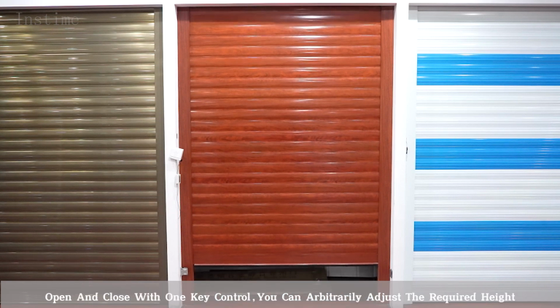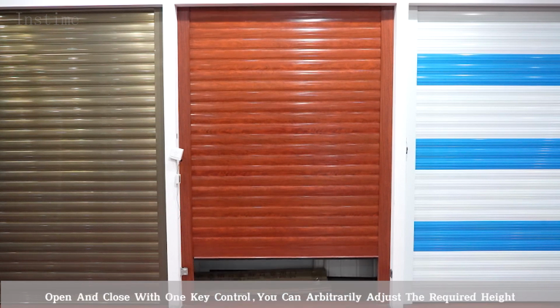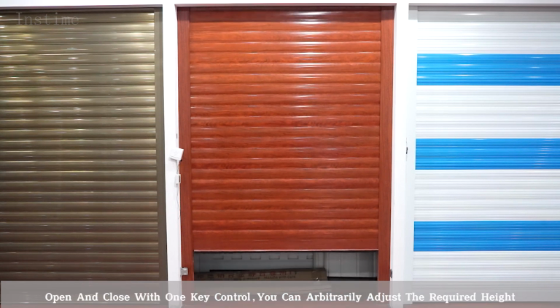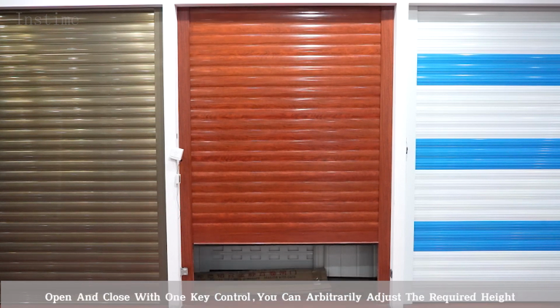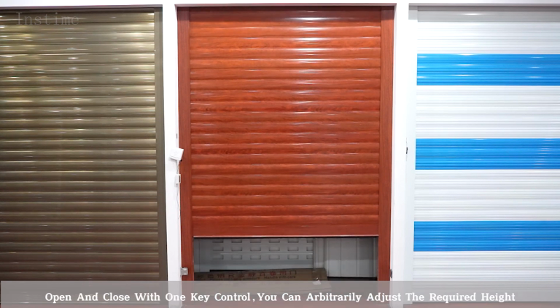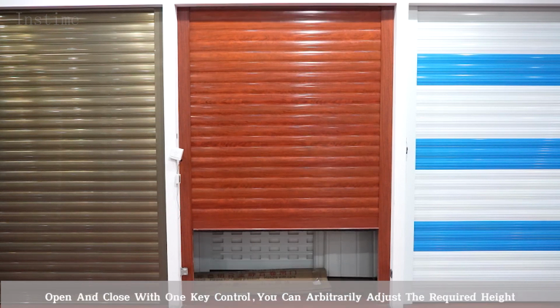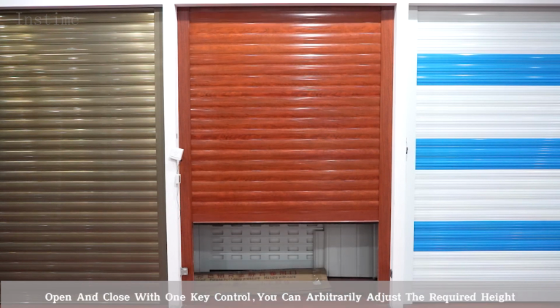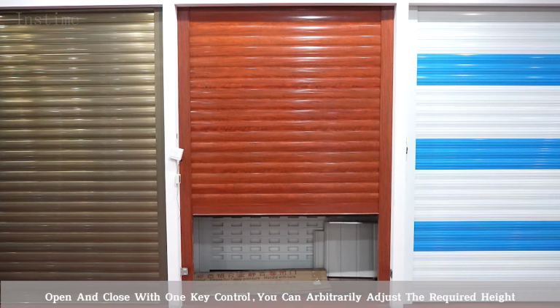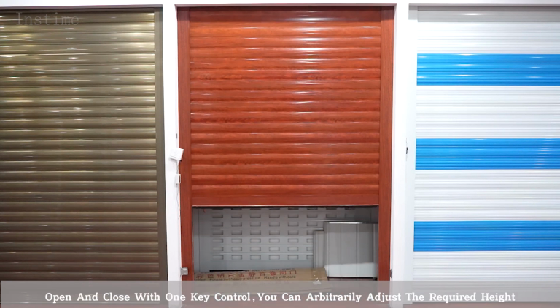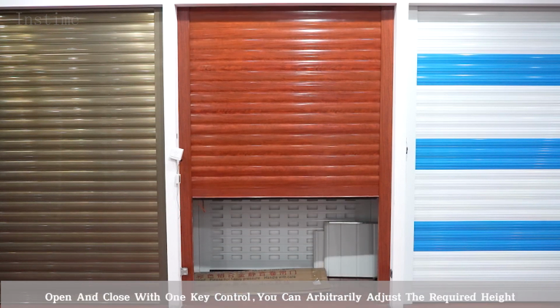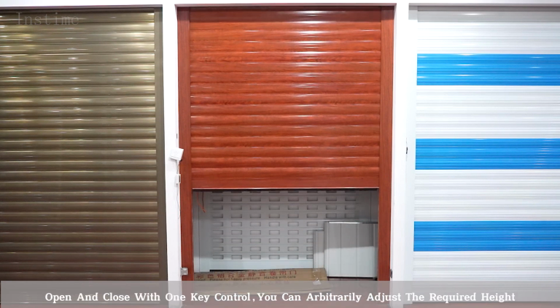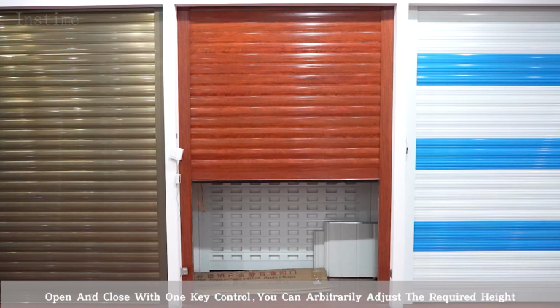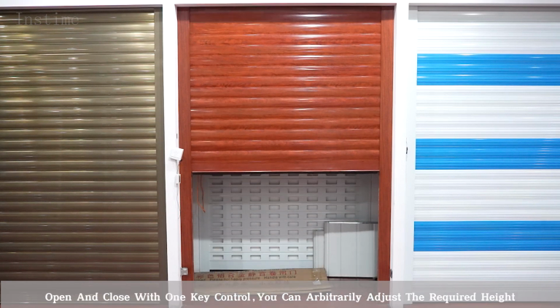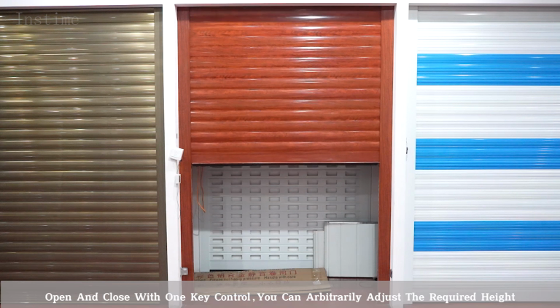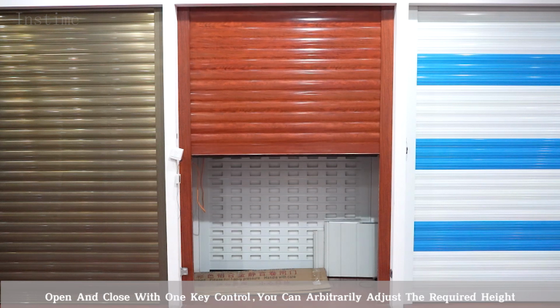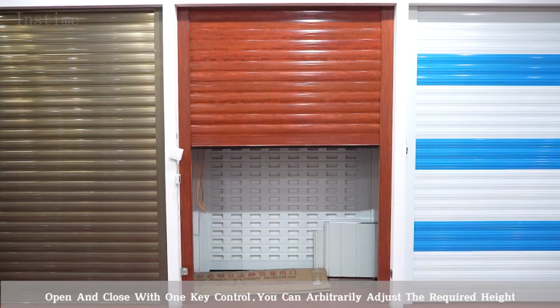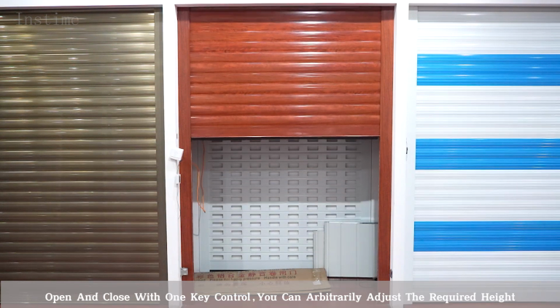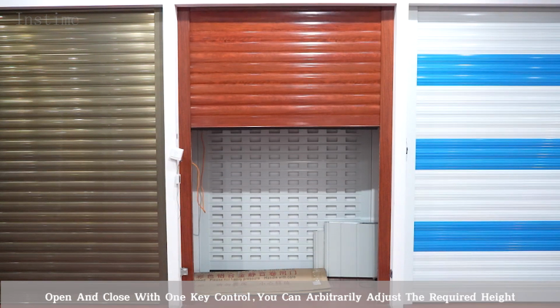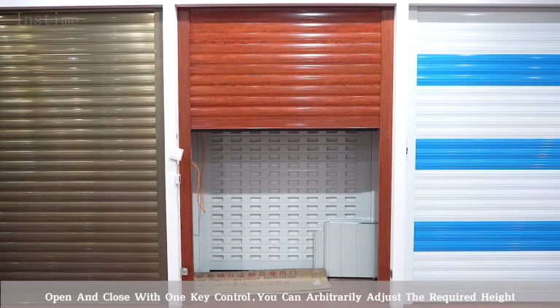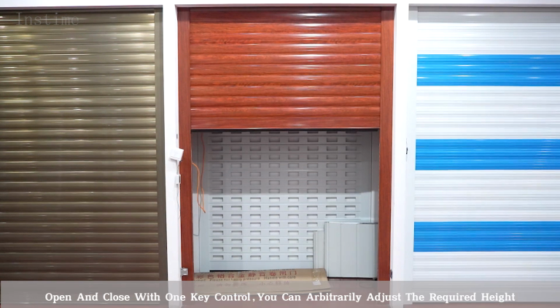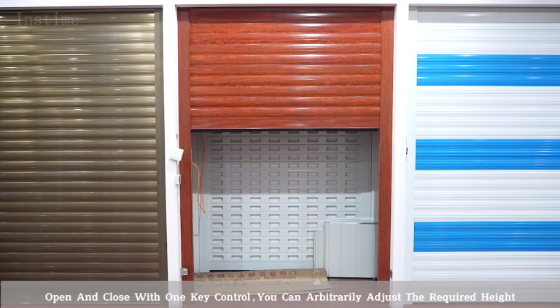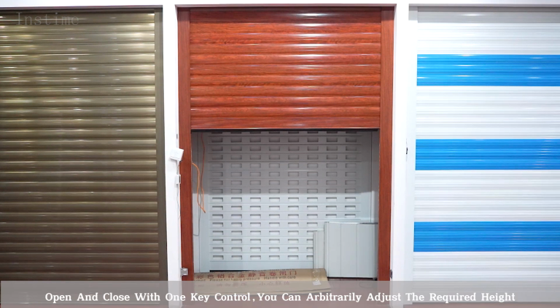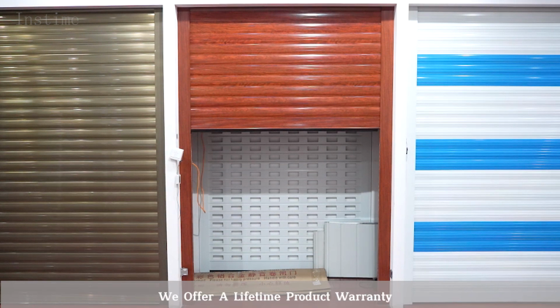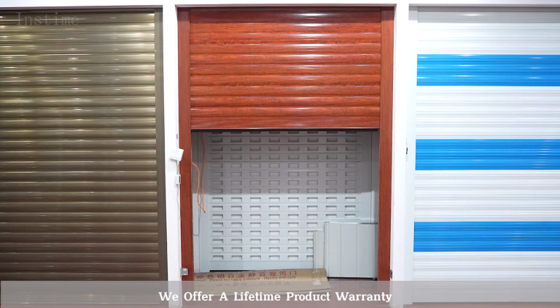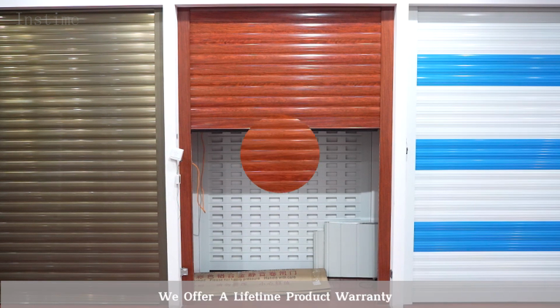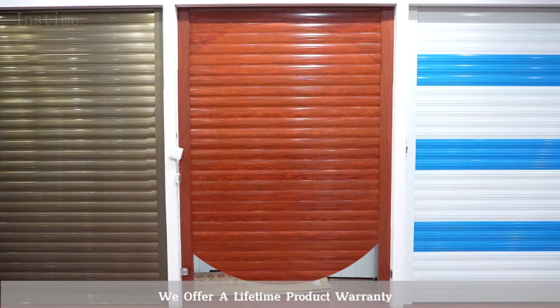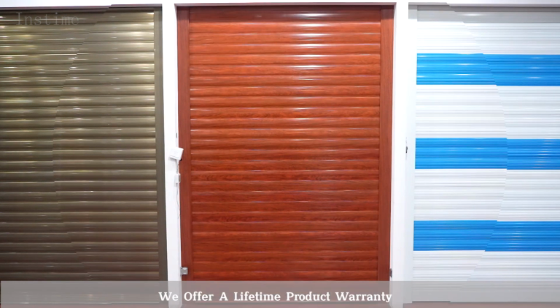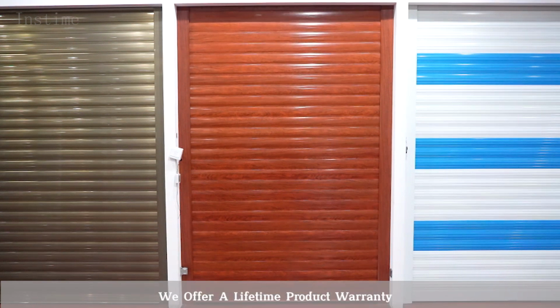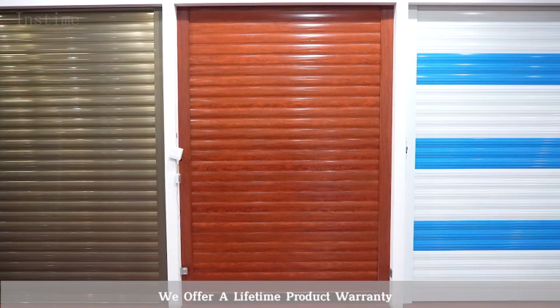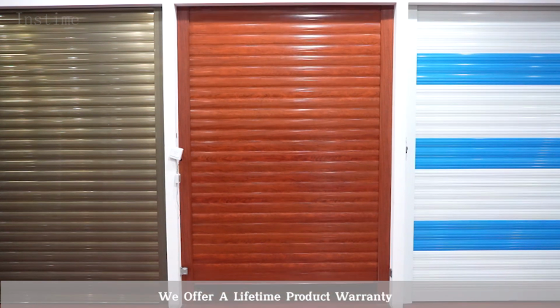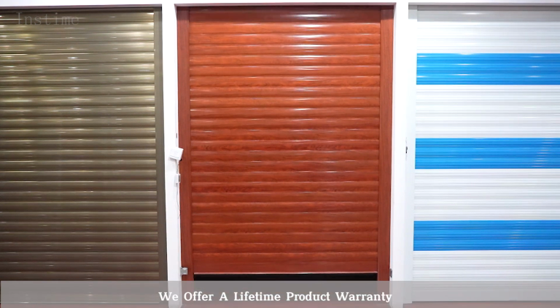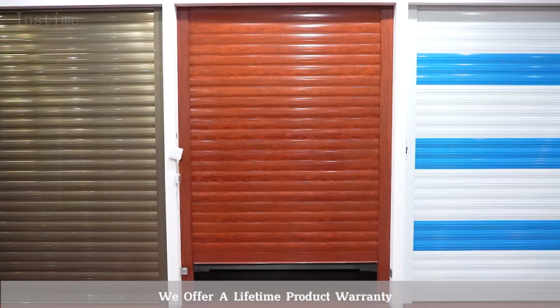Open and close with one key control. You can arbitrarily adjust the required height. We offer a lifetime product warranty.